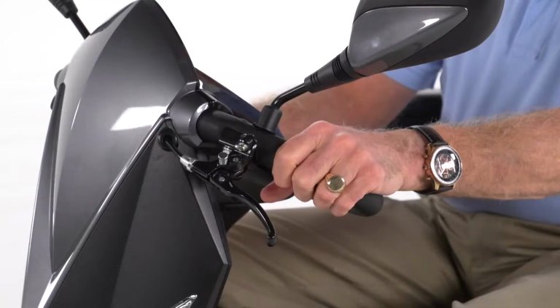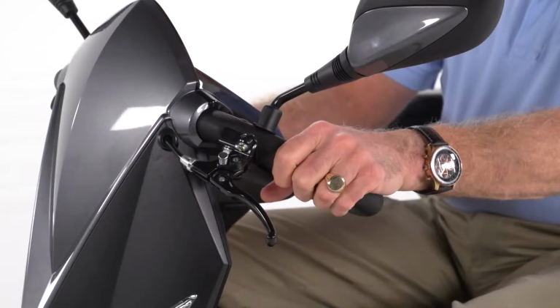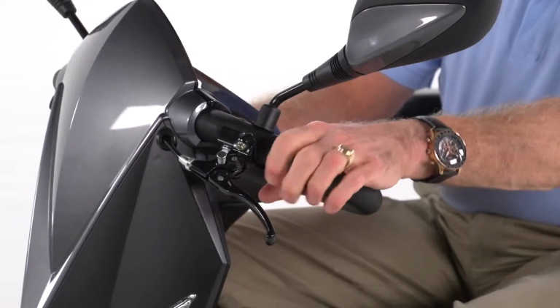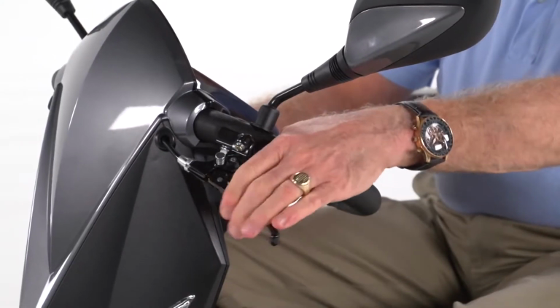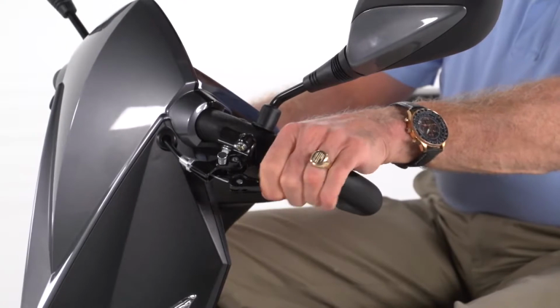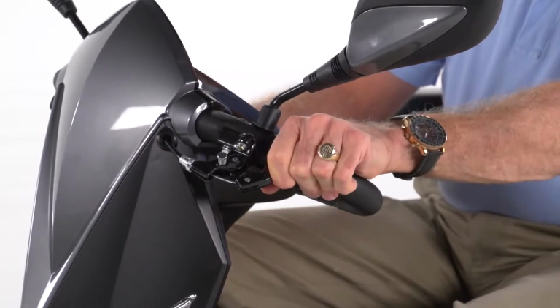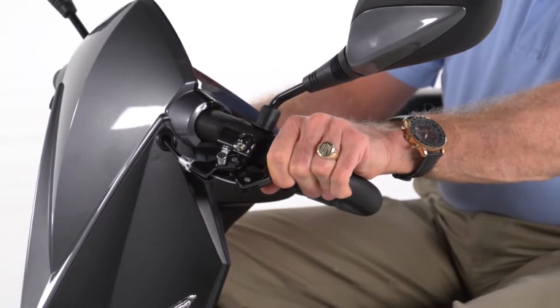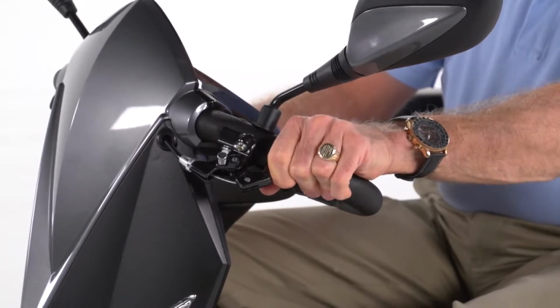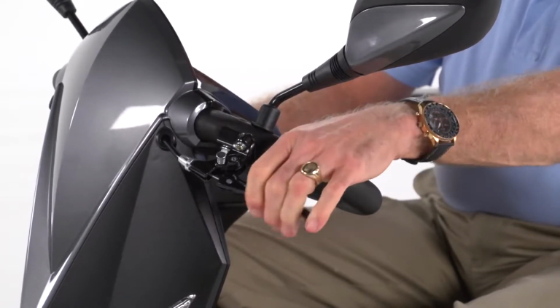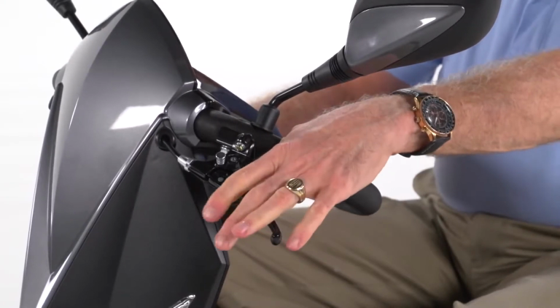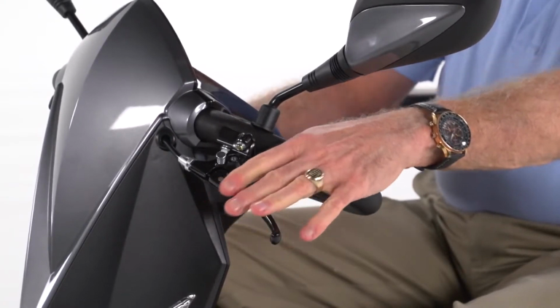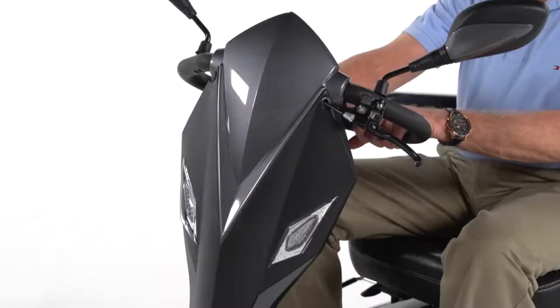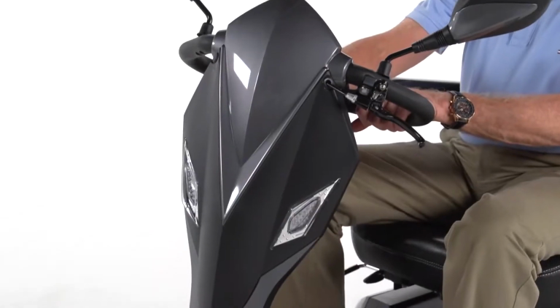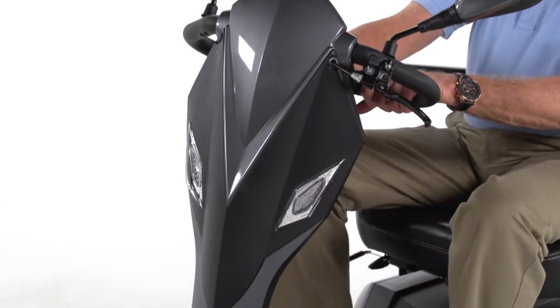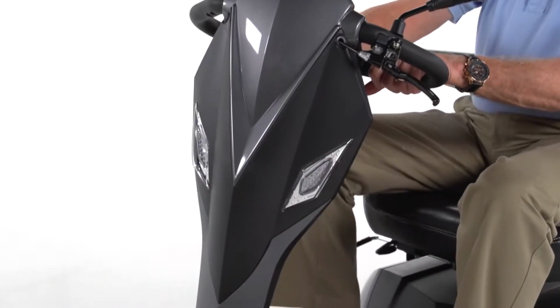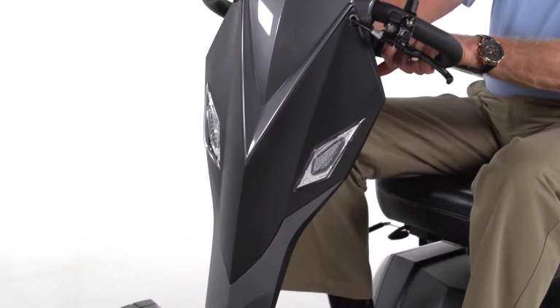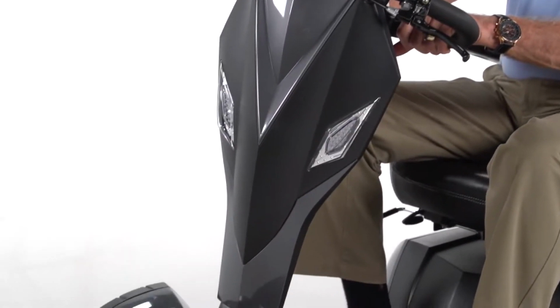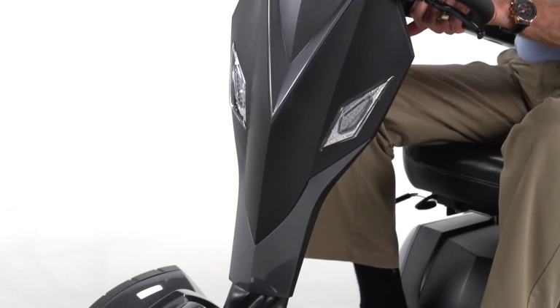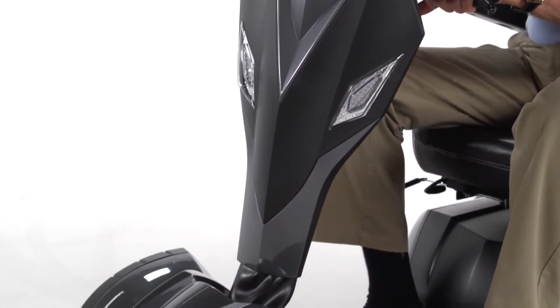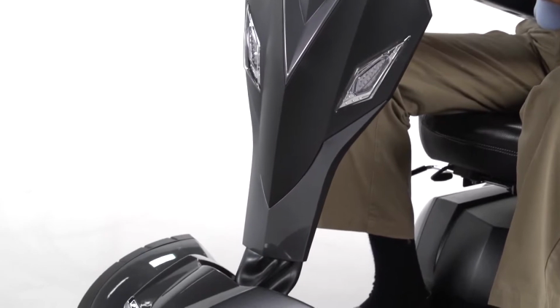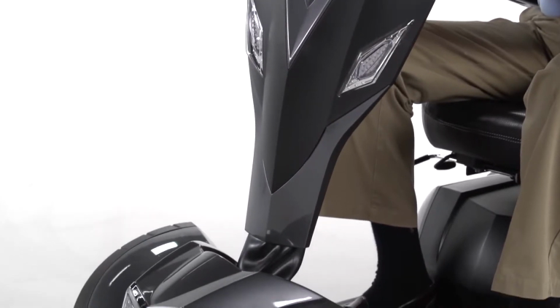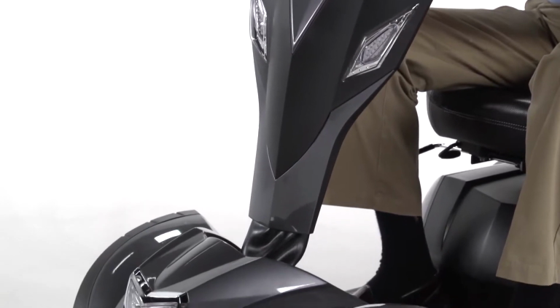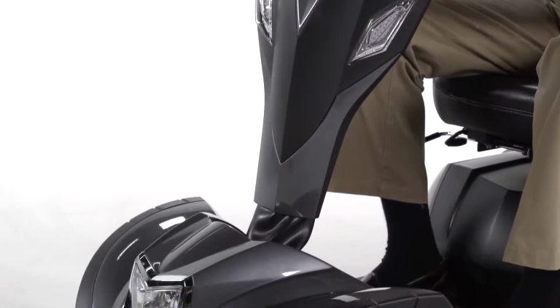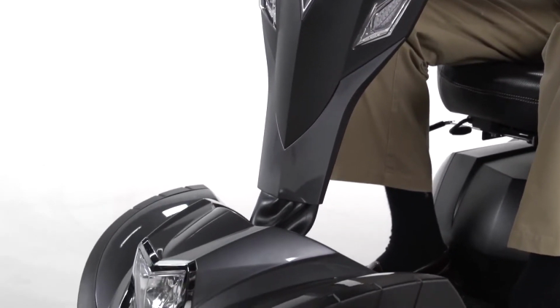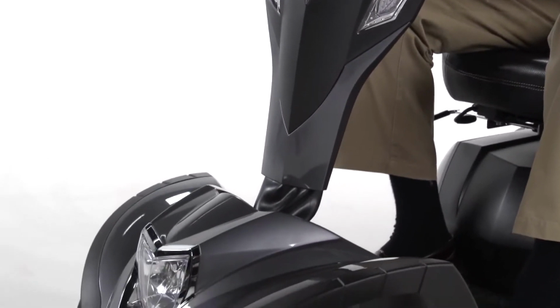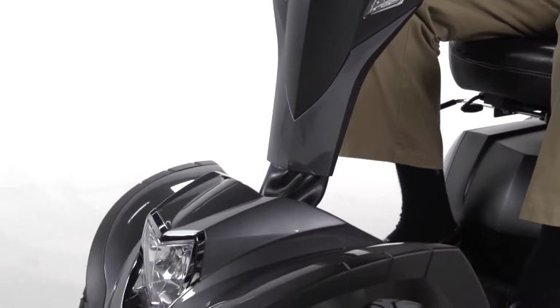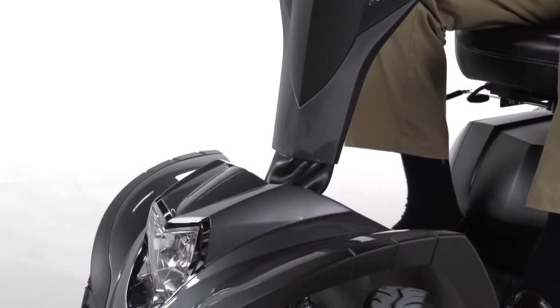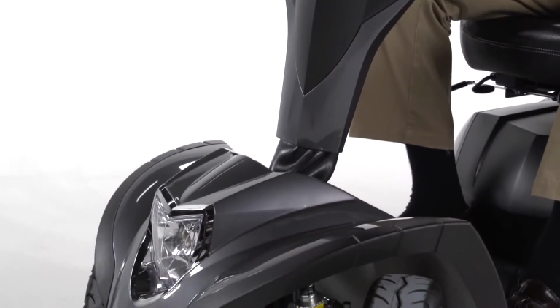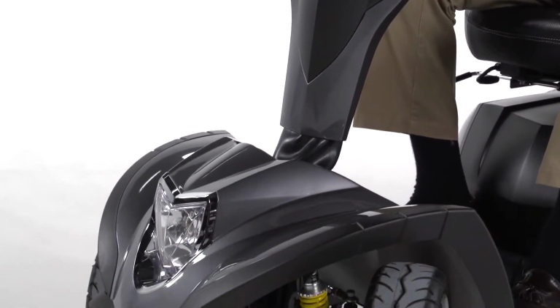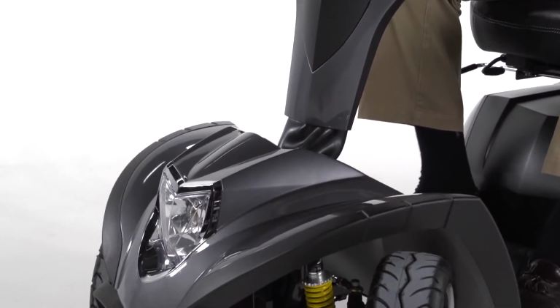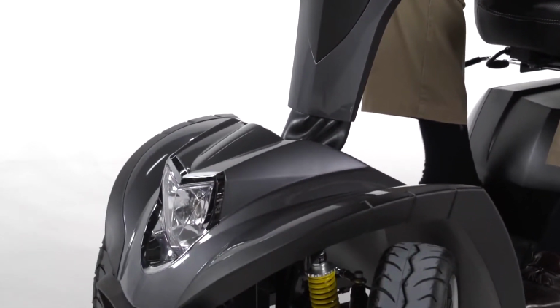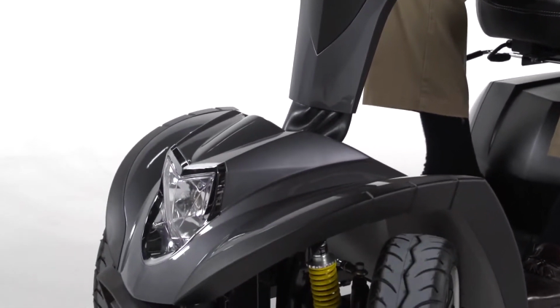The Cobra even includes a hand-operated brake for emergency stops. The Cobra is not only safe, it's stylish, with a sleek modern appearance developed over 10 years of scooter design advancement.